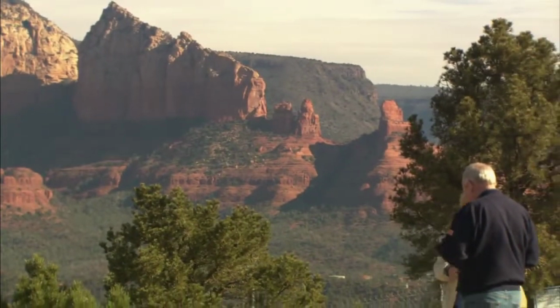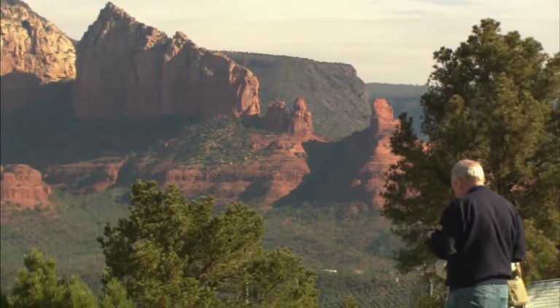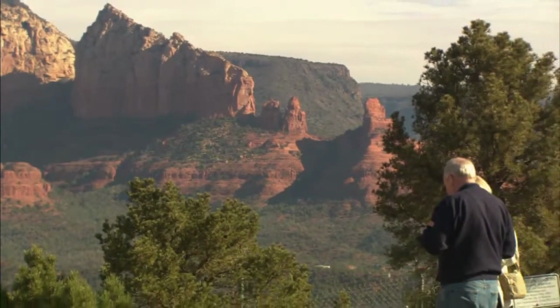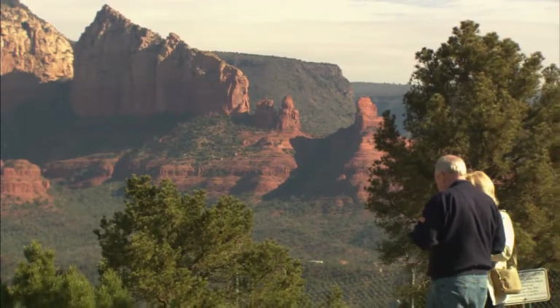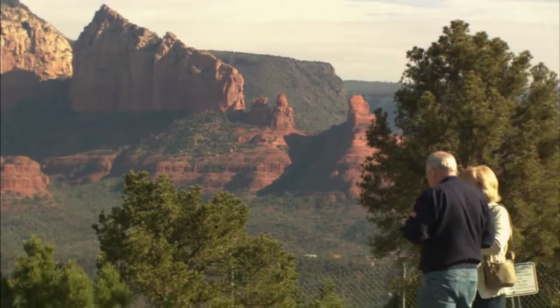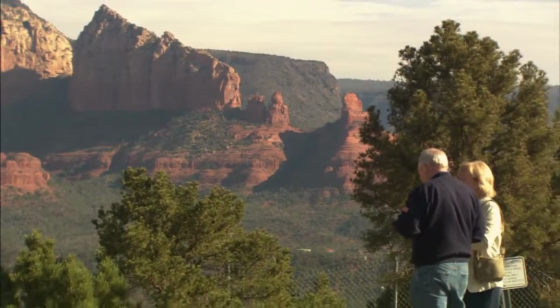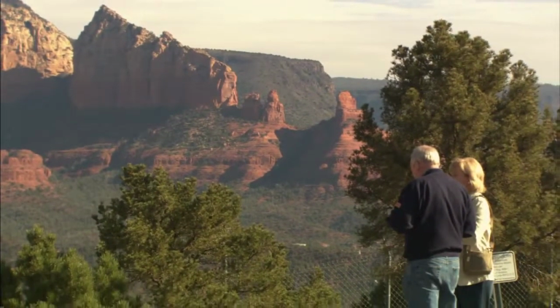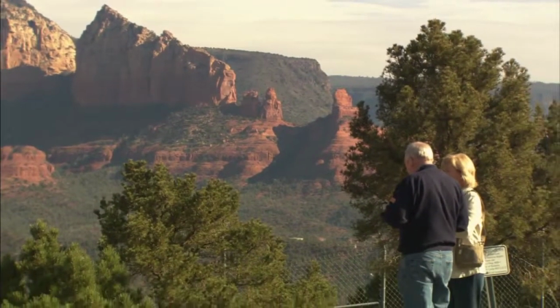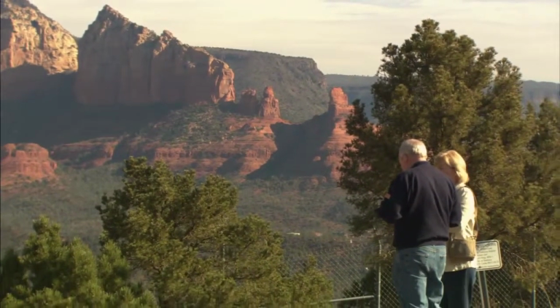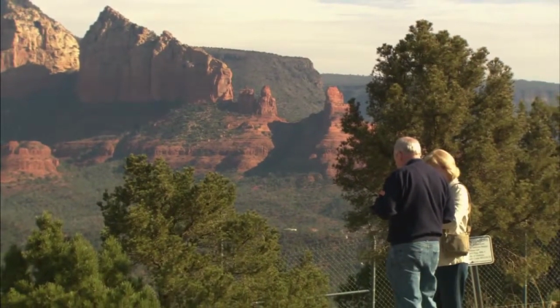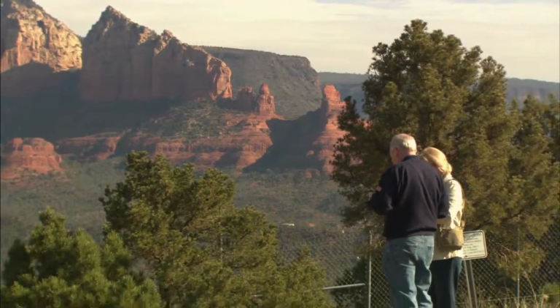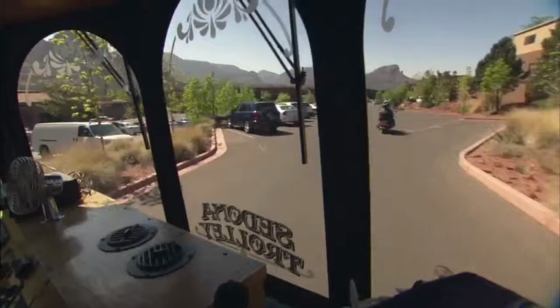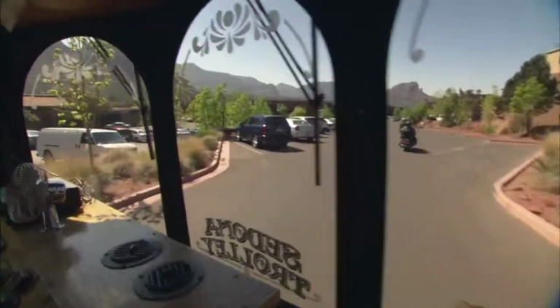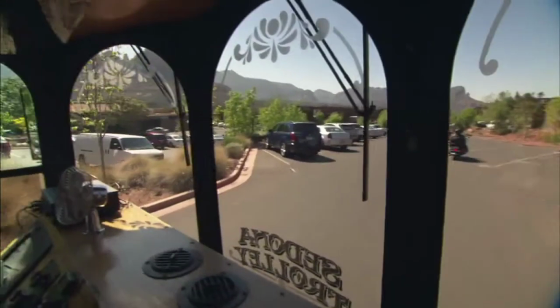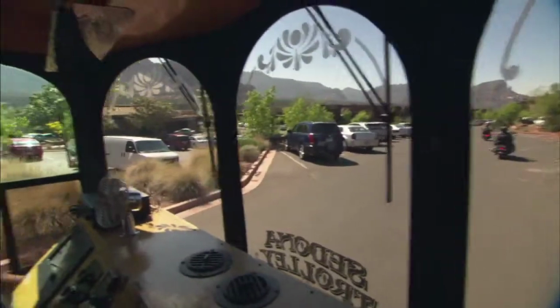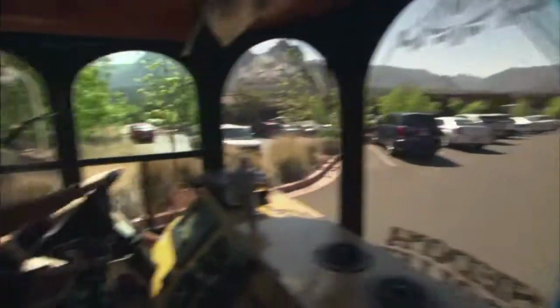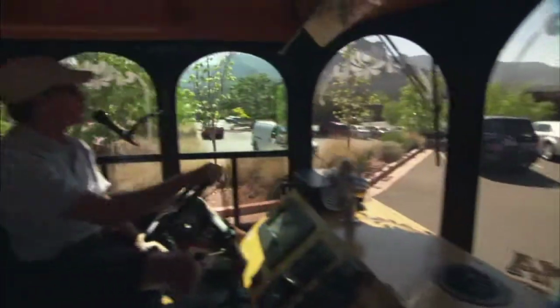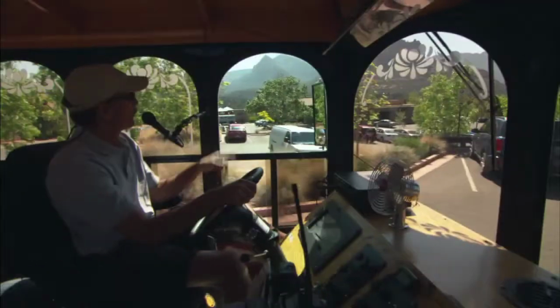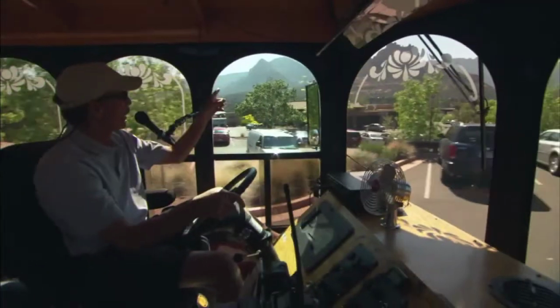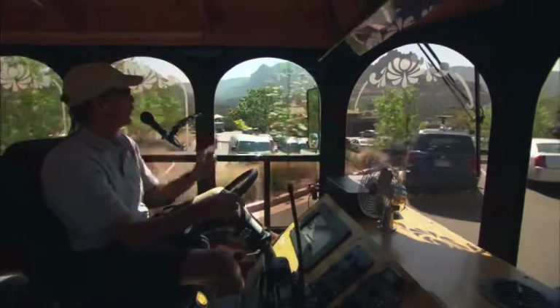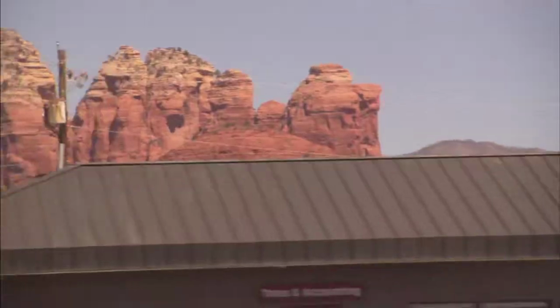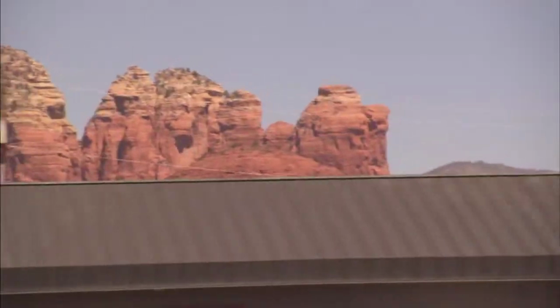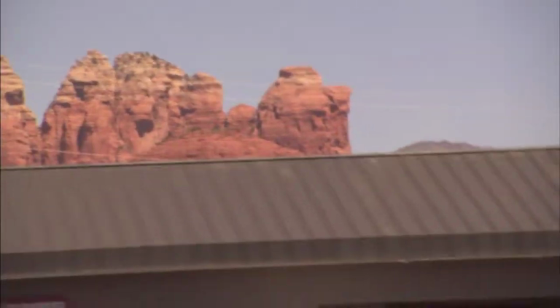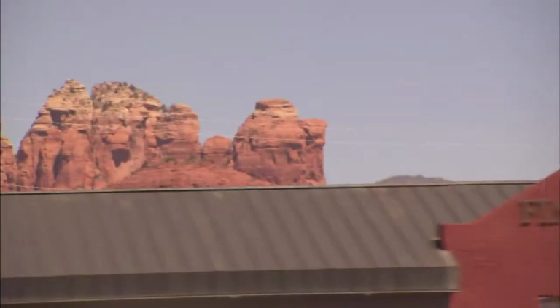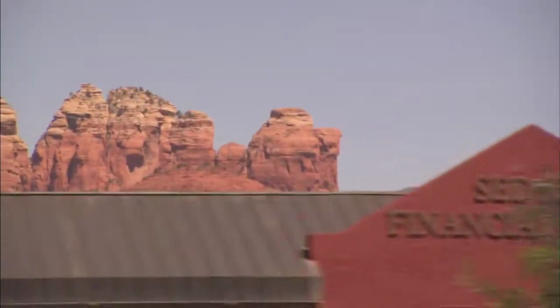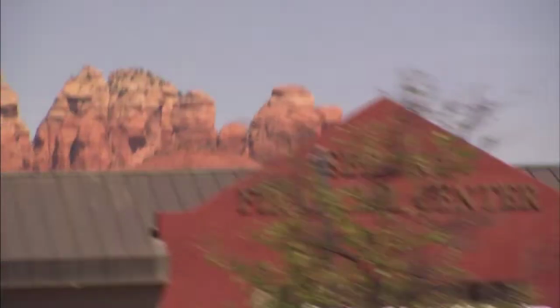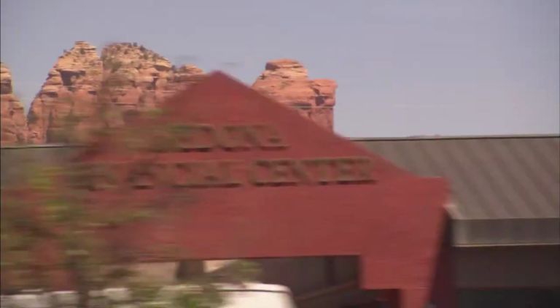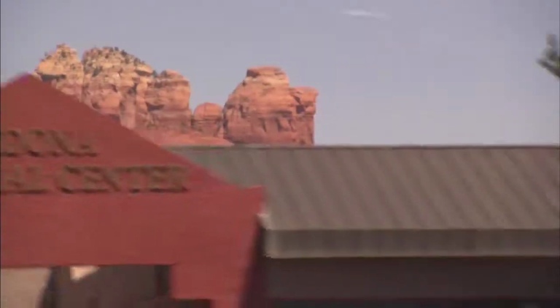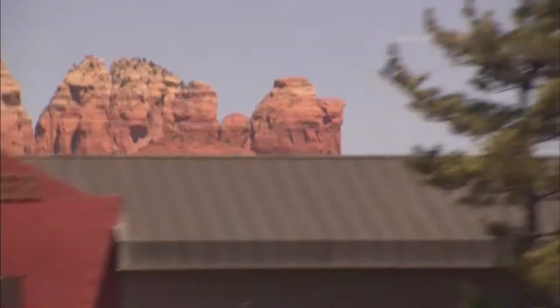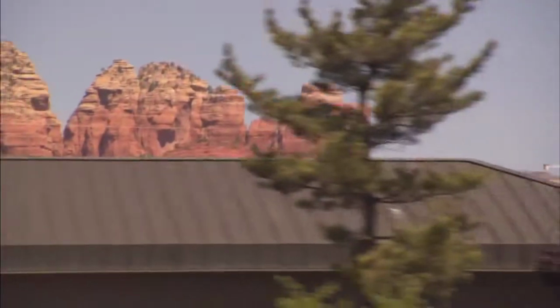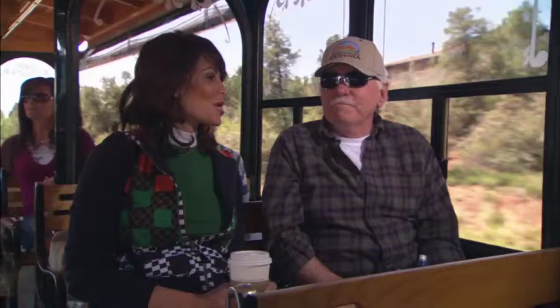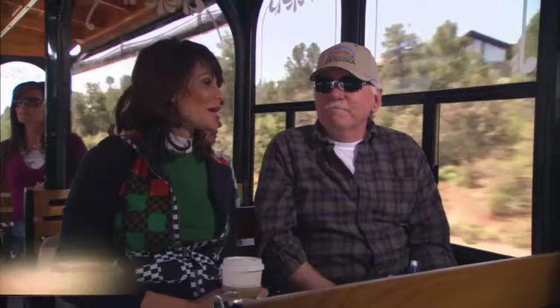We do a couple of photo tours out in the countryside — just a beautiful trip out to show you the beautiful red rocks west of town. Look at the big red rock wall straight out to the left here; that is called the Camel.